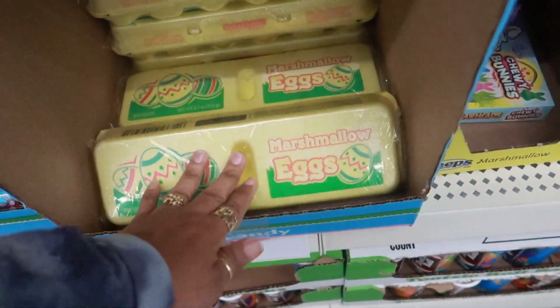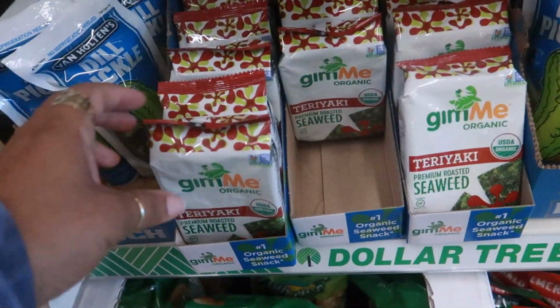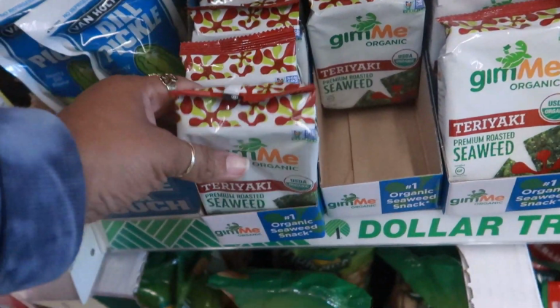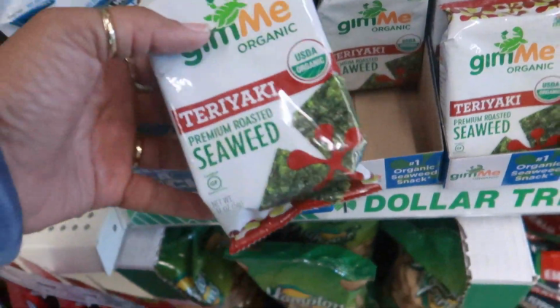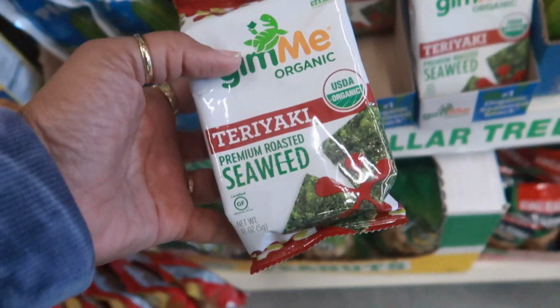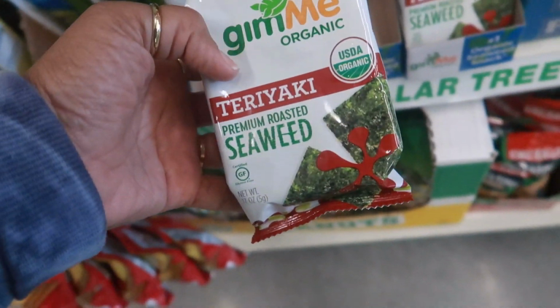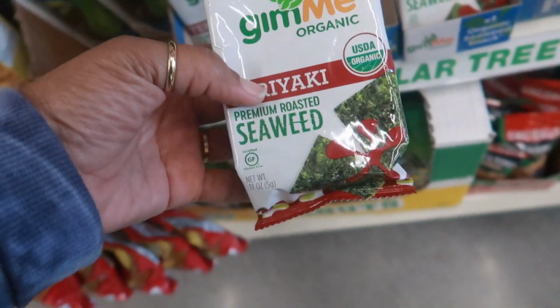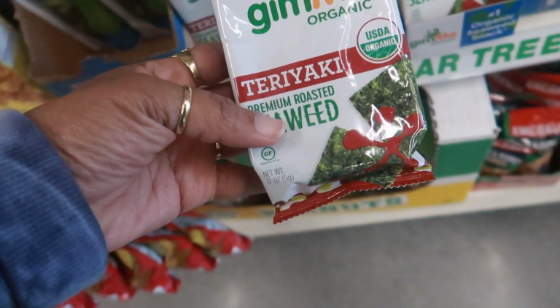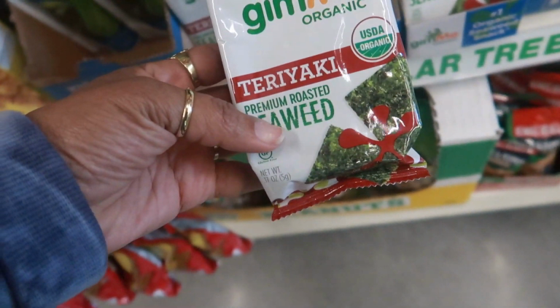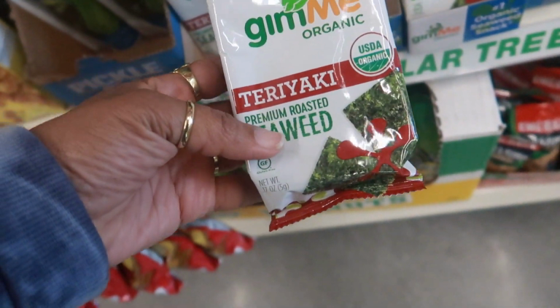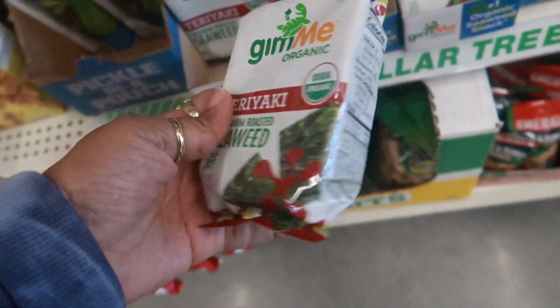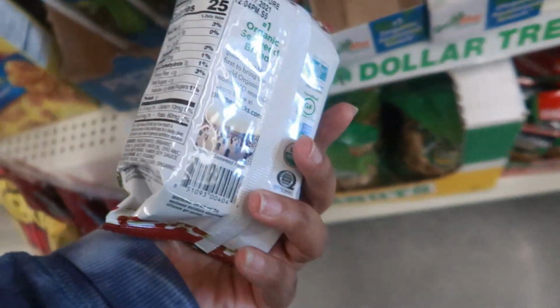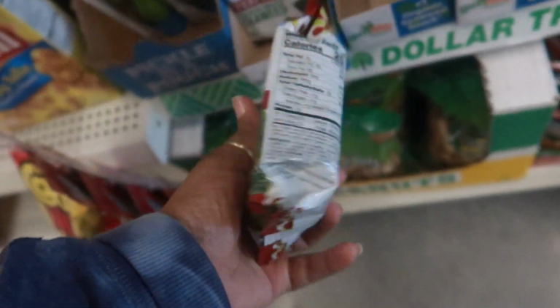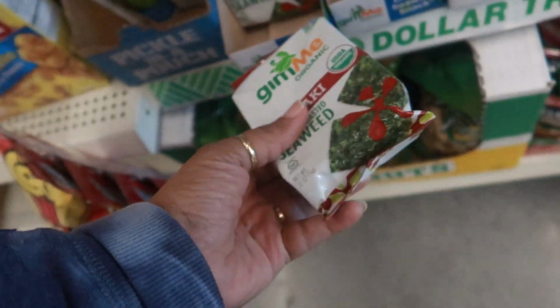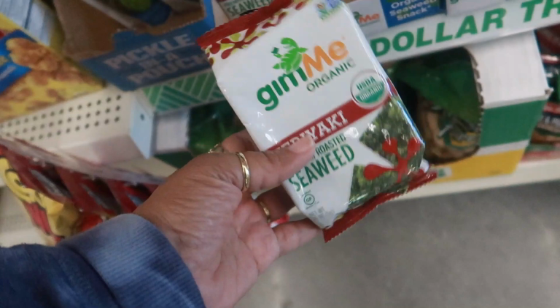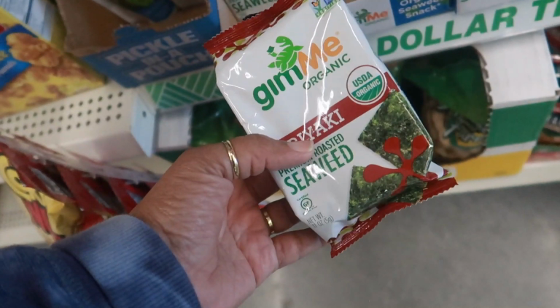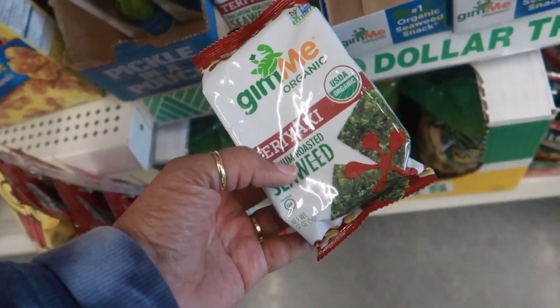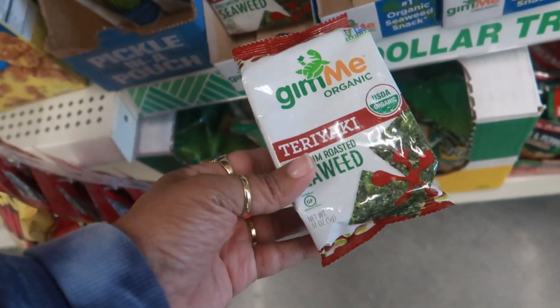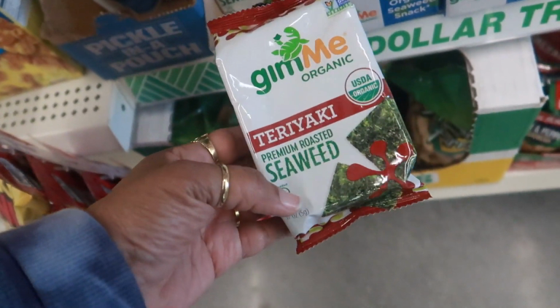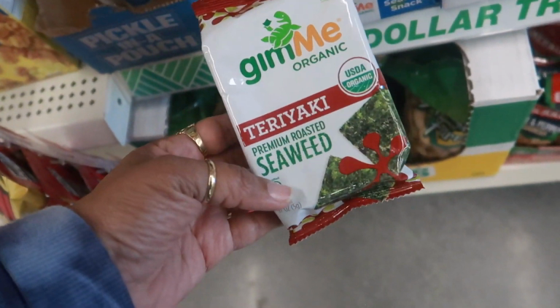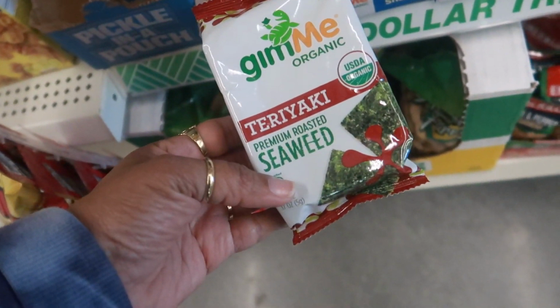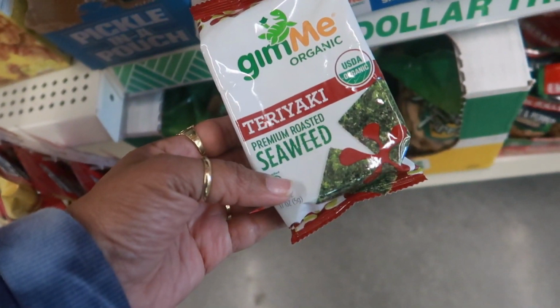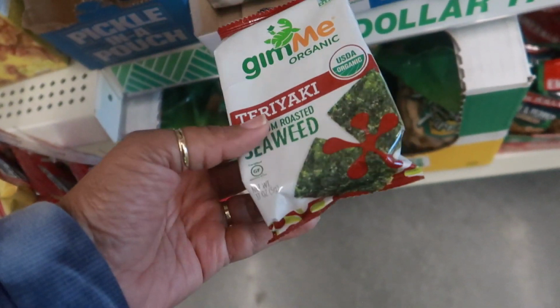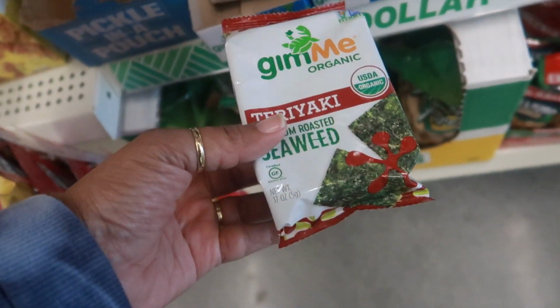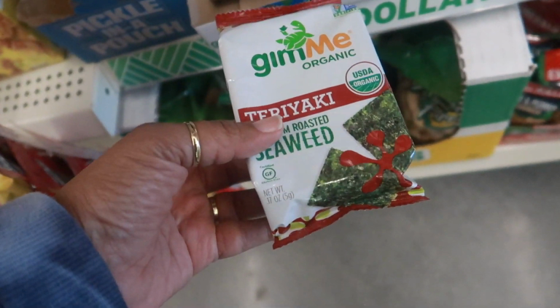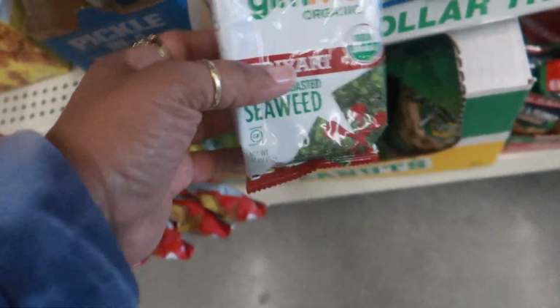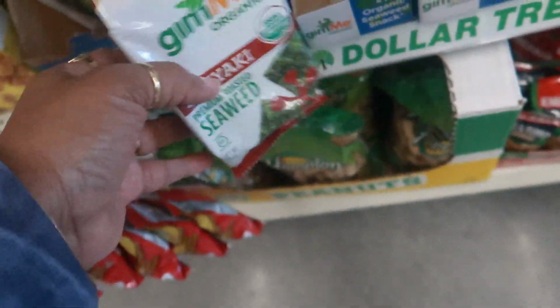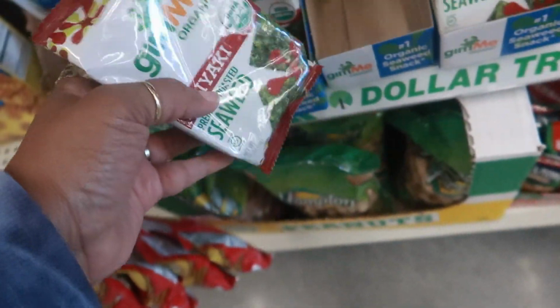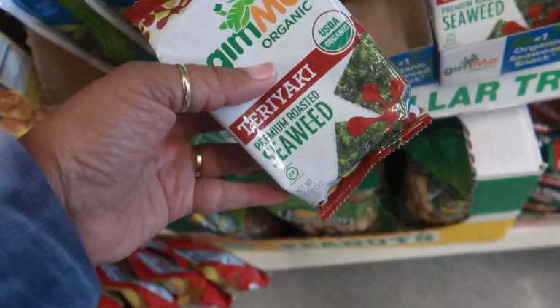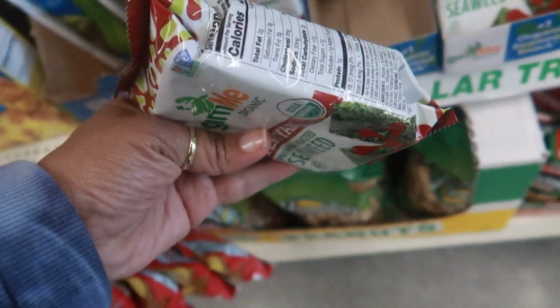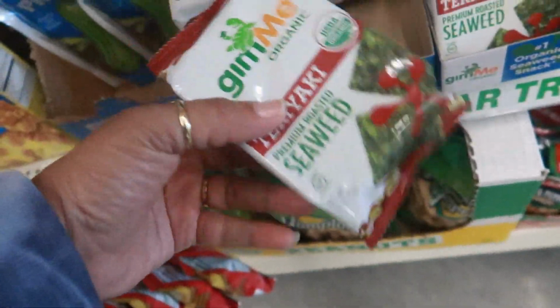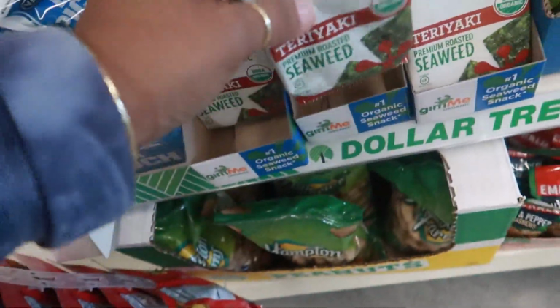Oh look, they have some teriyaki seaweed - premium roasted. They usually have the big packs of seaweed here, but I've never seen a teriyaki one. It seems kind of small - probably like two pieces in there.